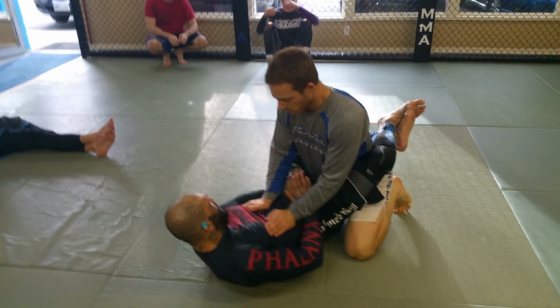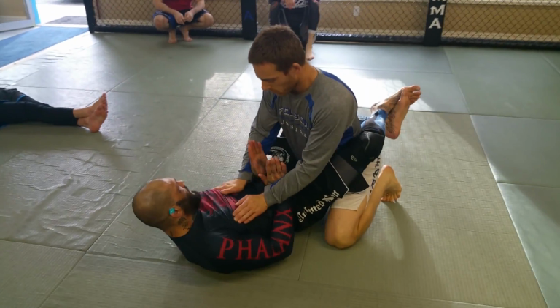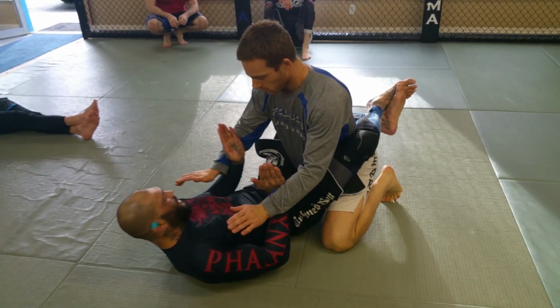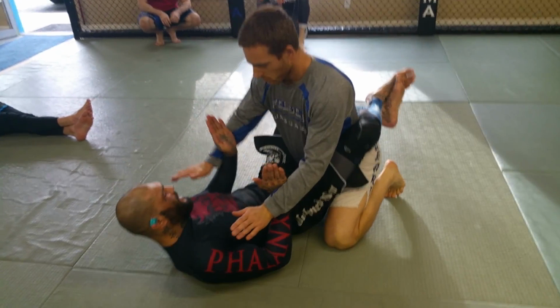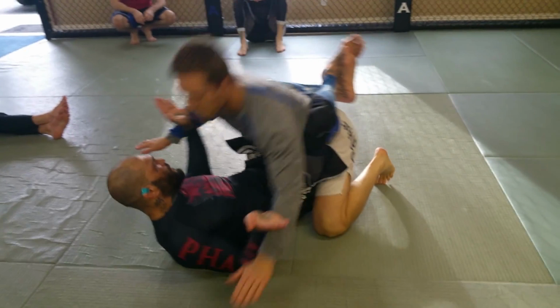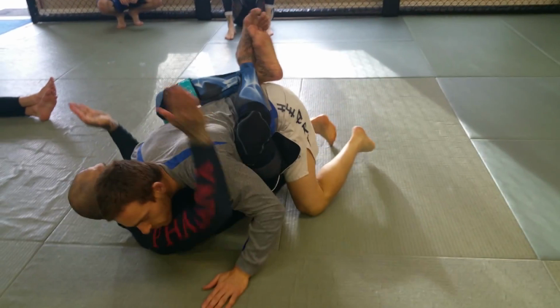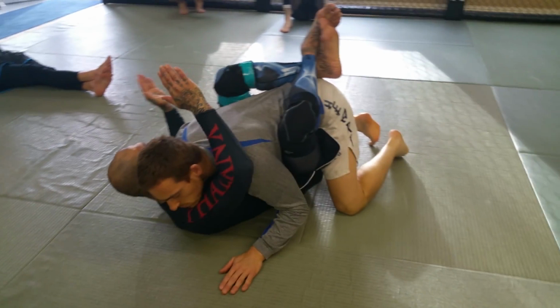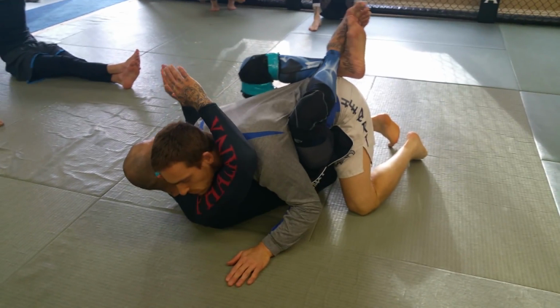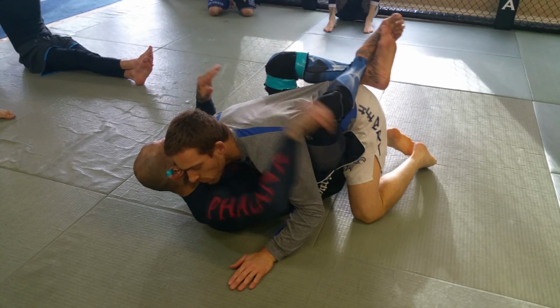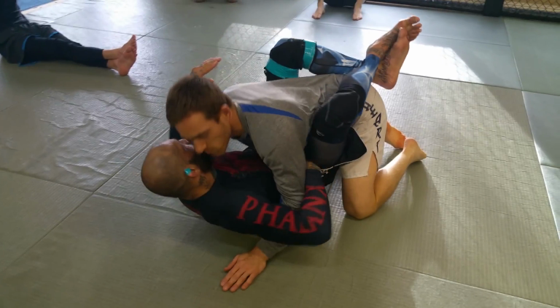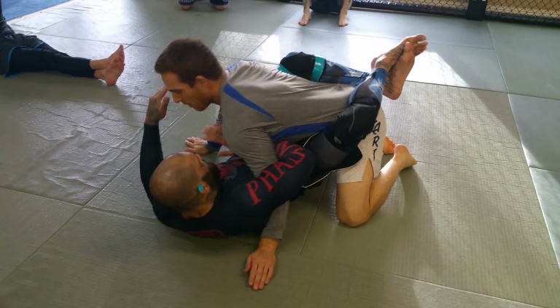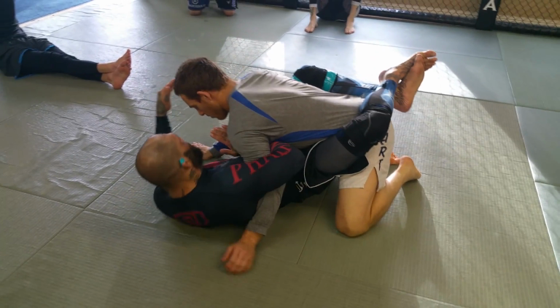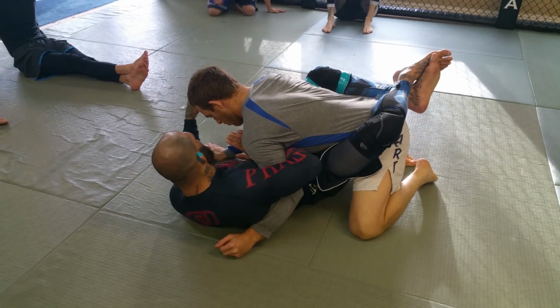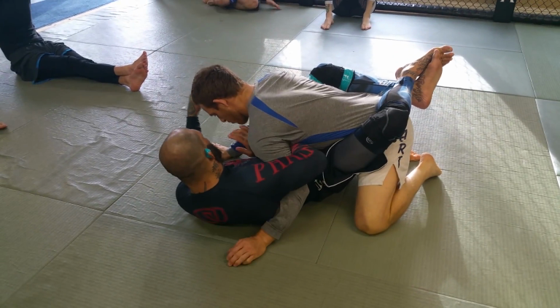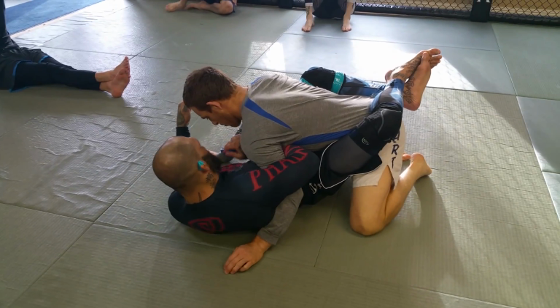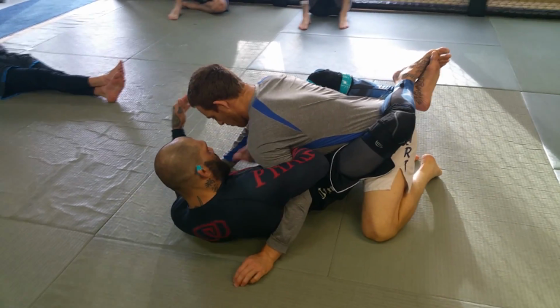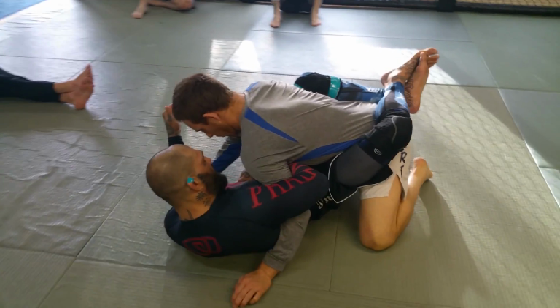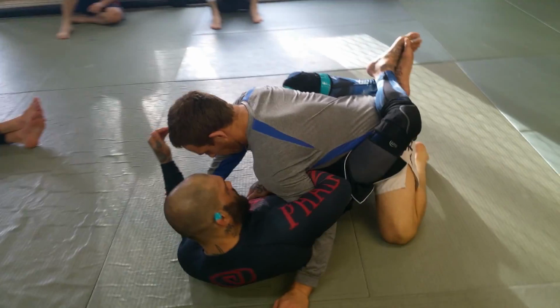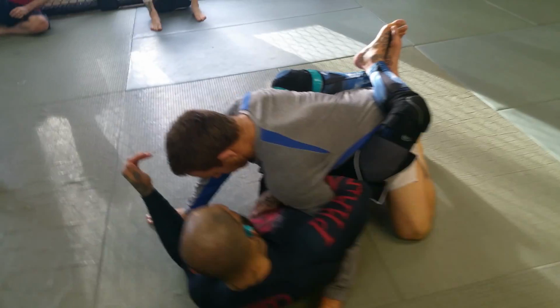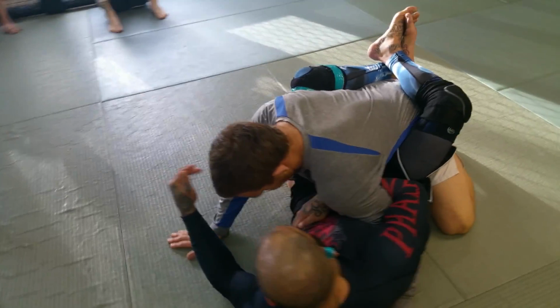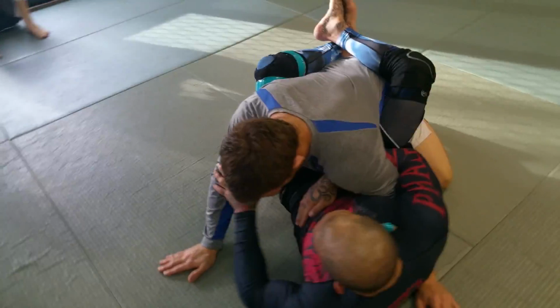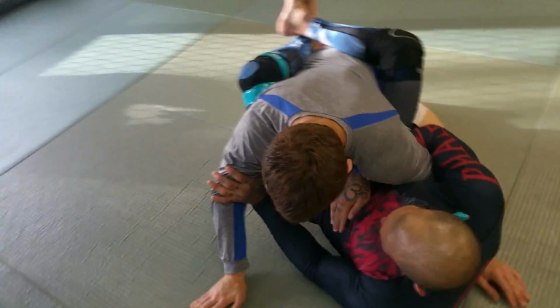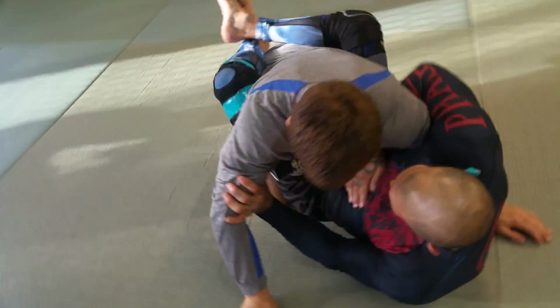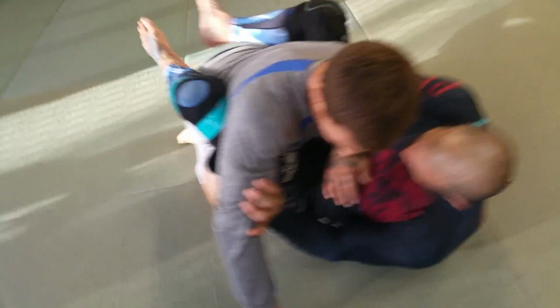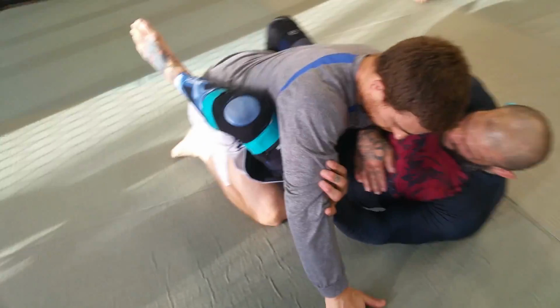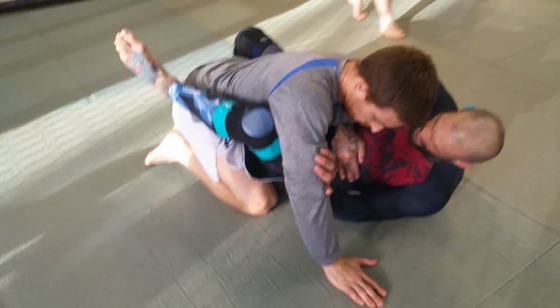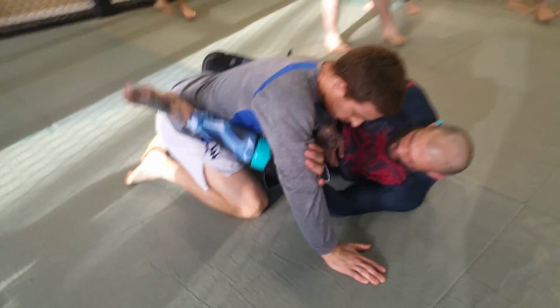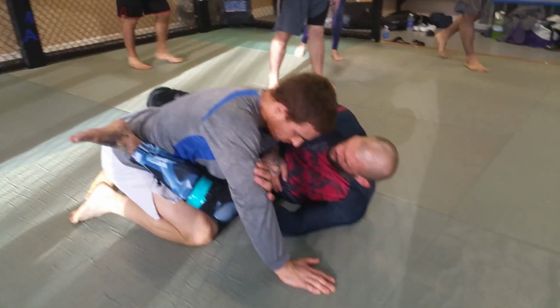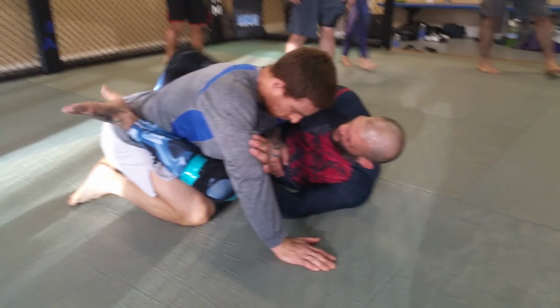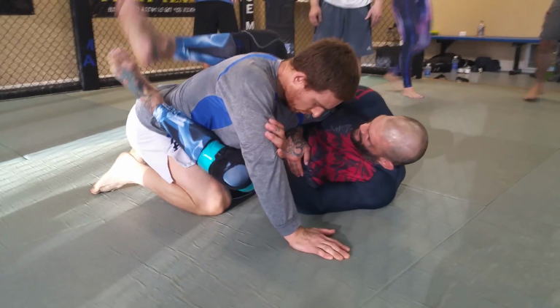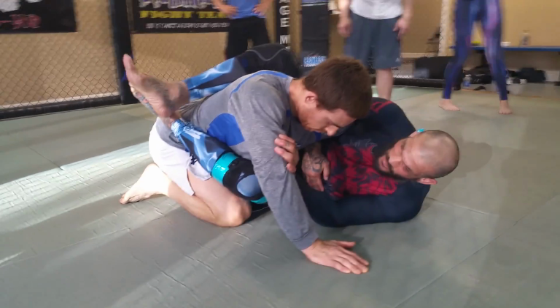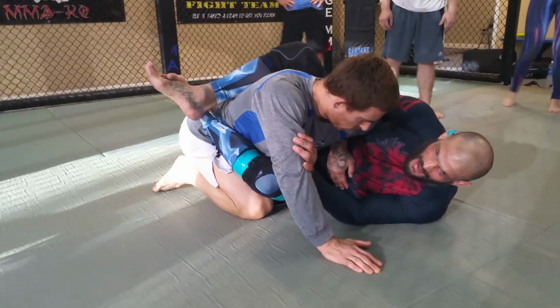We're moving the hands away, we move the hands, we brought the knees to our body, and then we're looking to wrap. We're going to wrap and get the whizzer. We're pushing here, I slid my knee out, so I hit to one side.